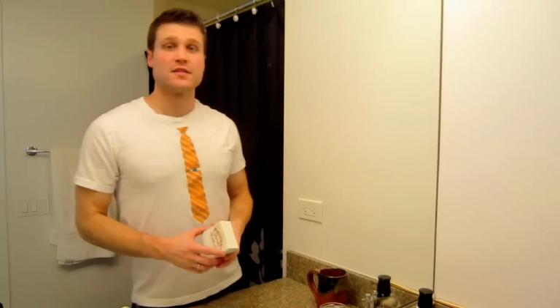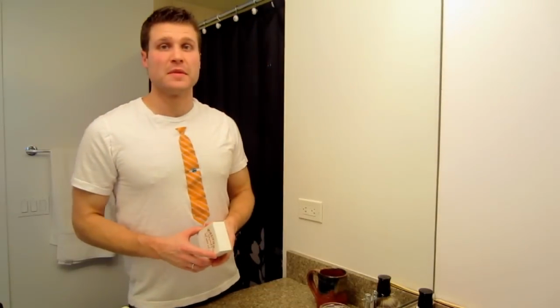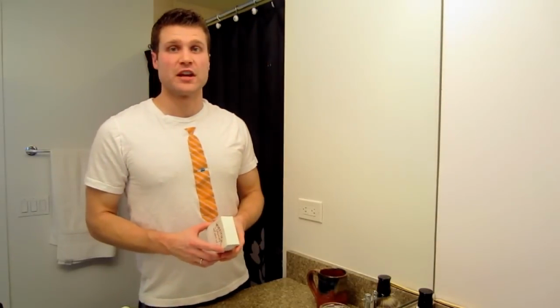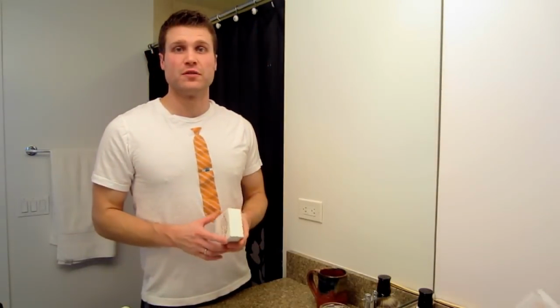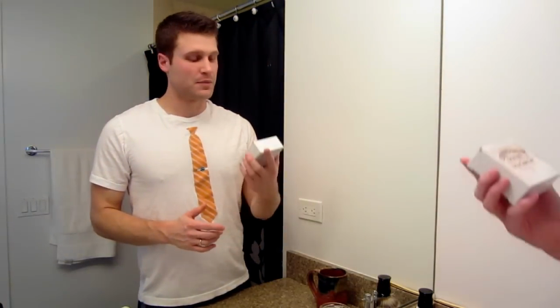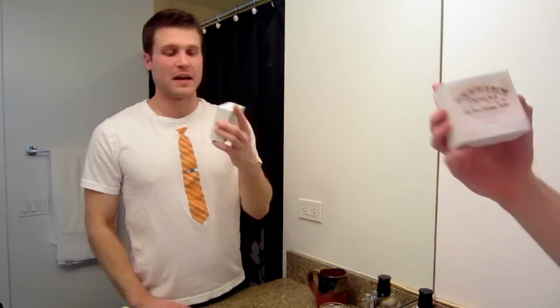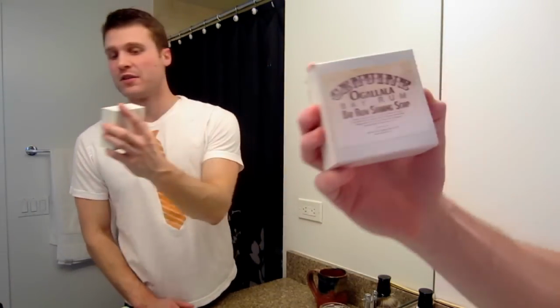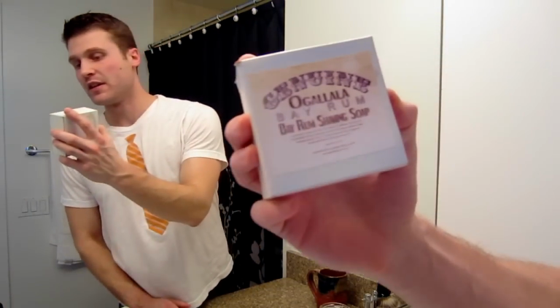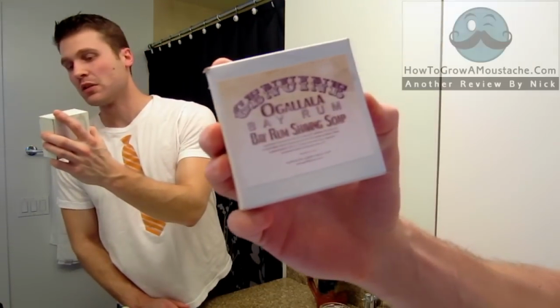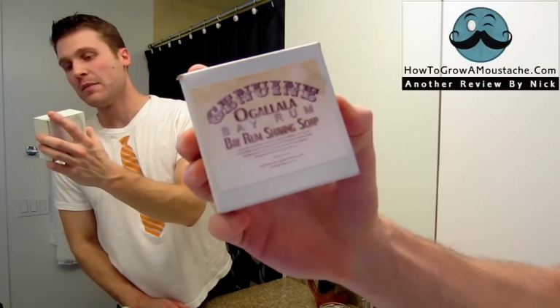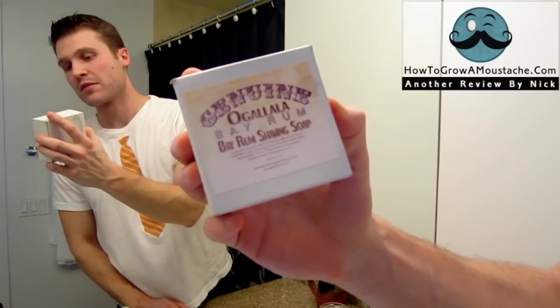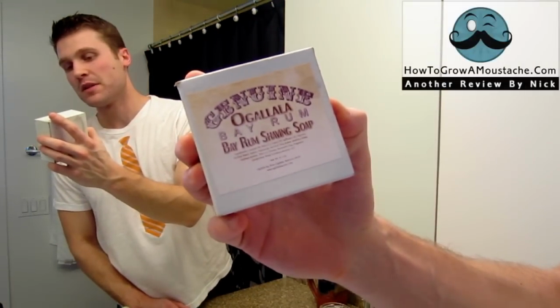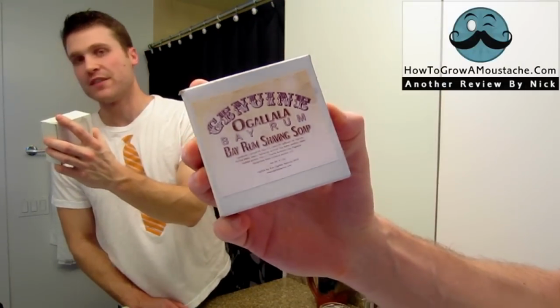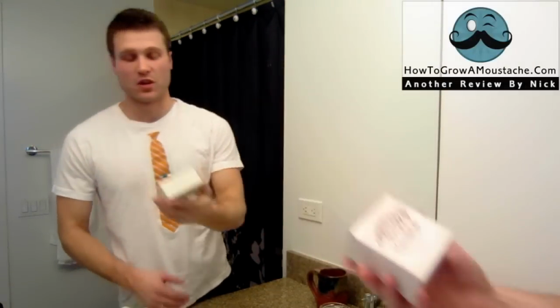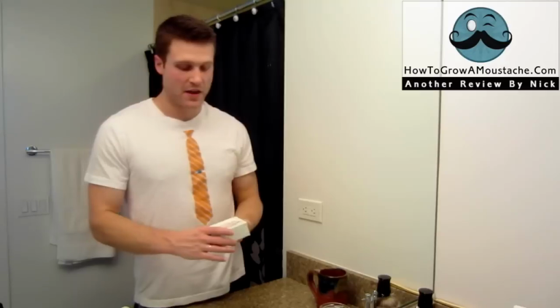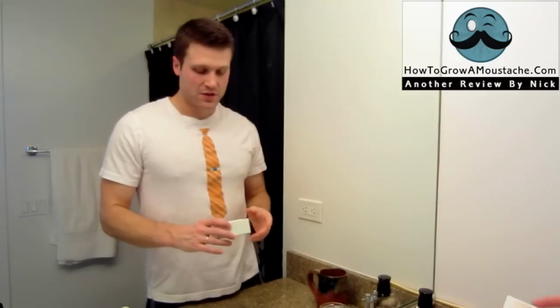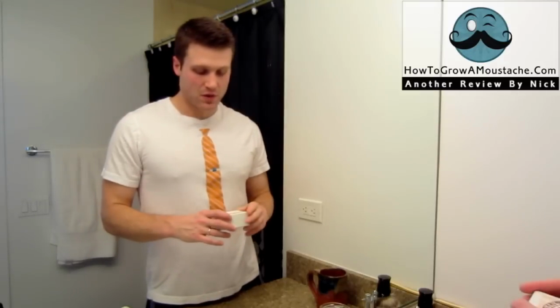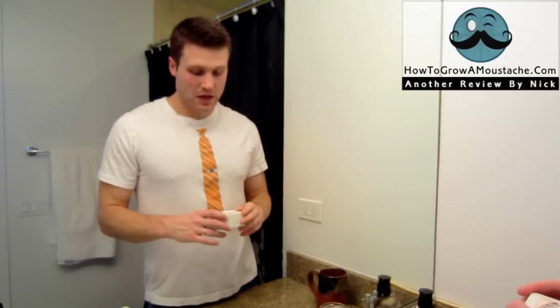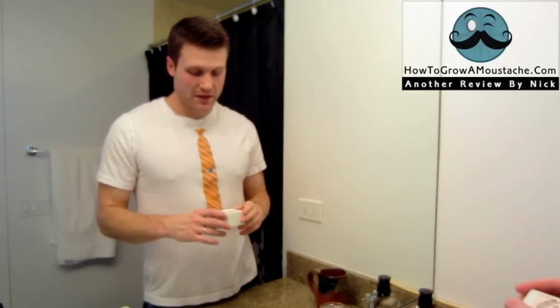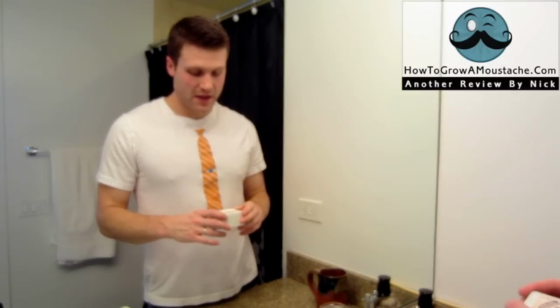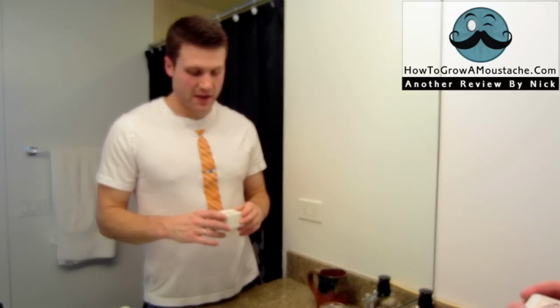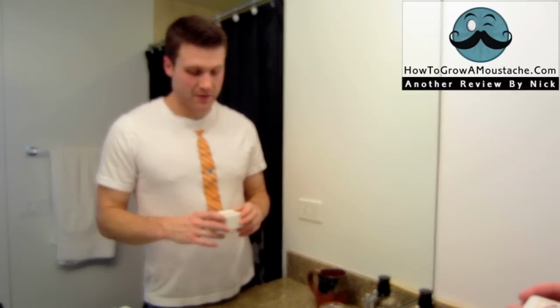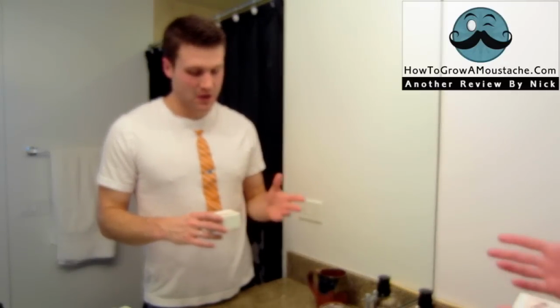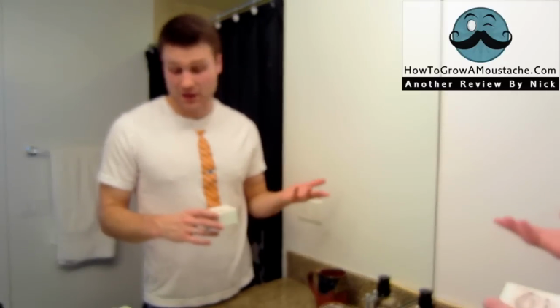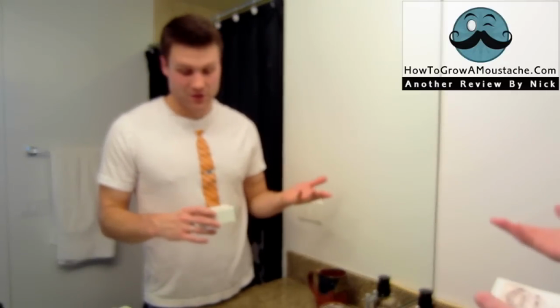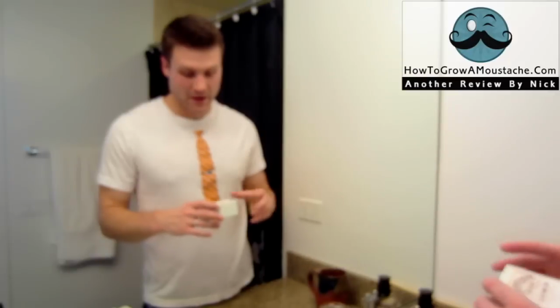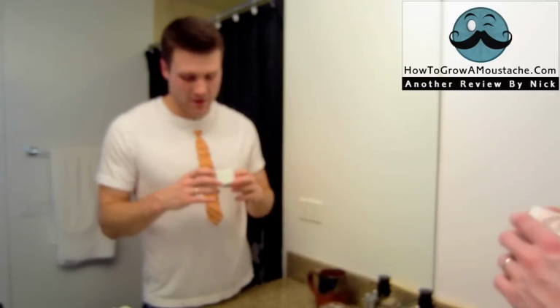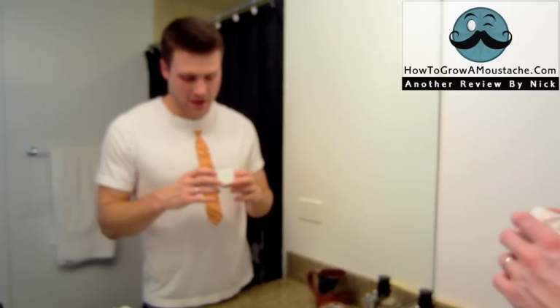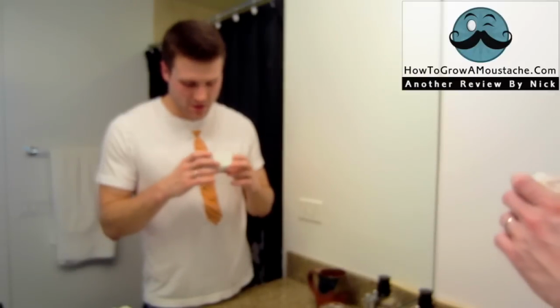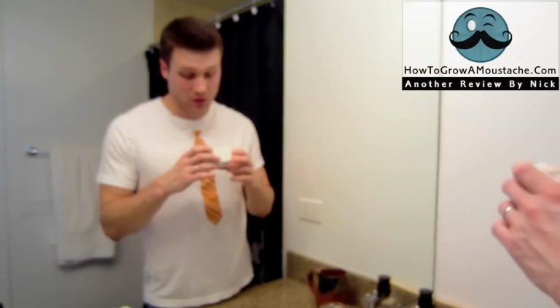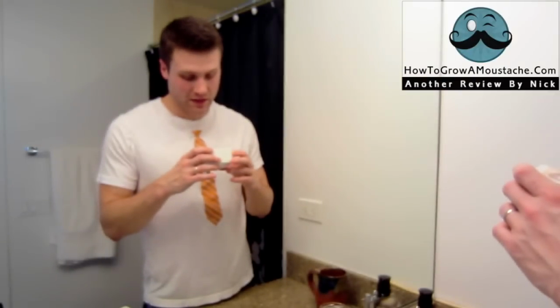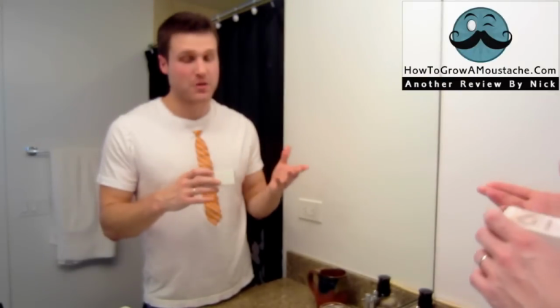This is going to be my shave review follow-up to my live review of the Ogallala Bay Rum shaving soap. Ogallala is a small artisan soap maker out of Ogallala, Nebraska.